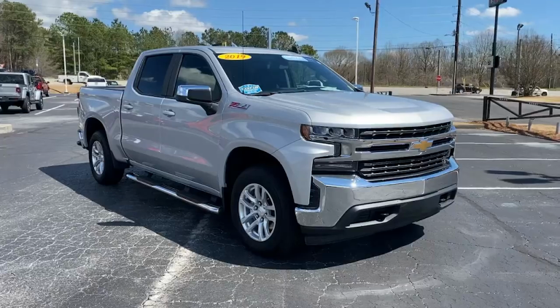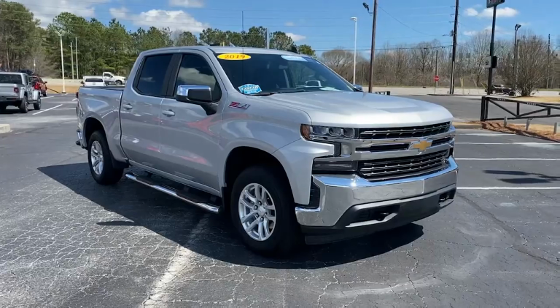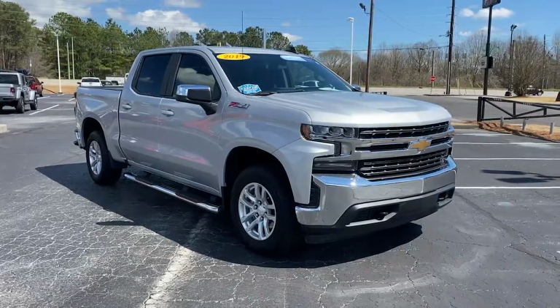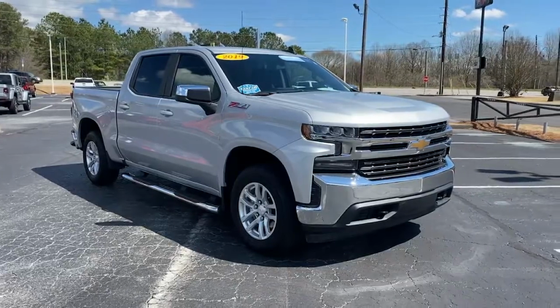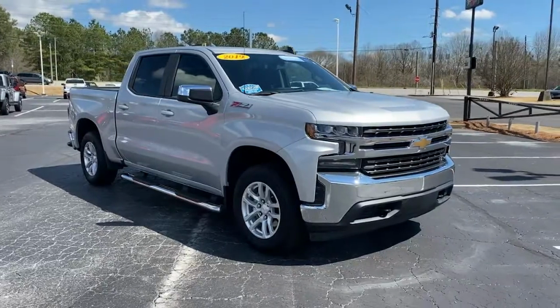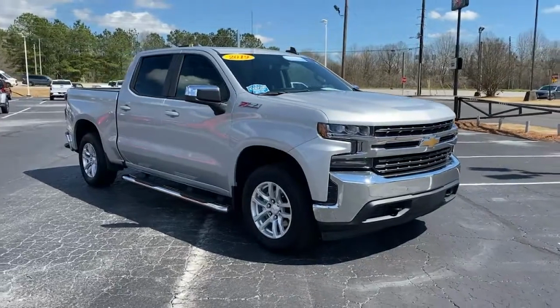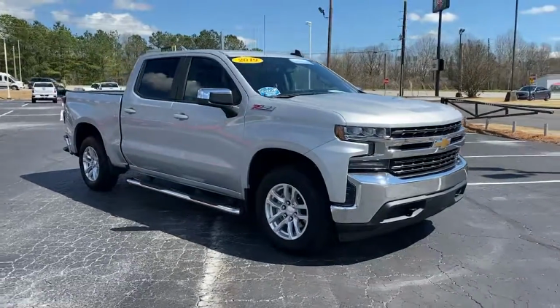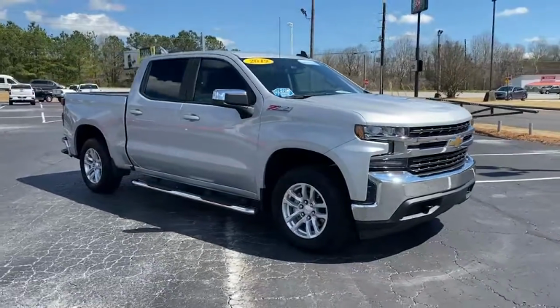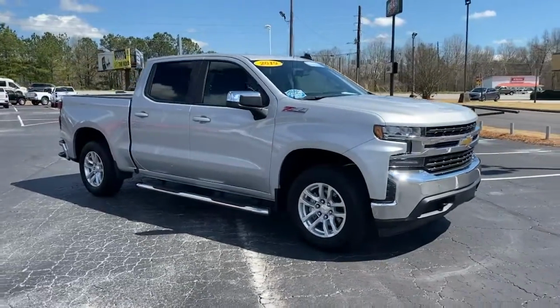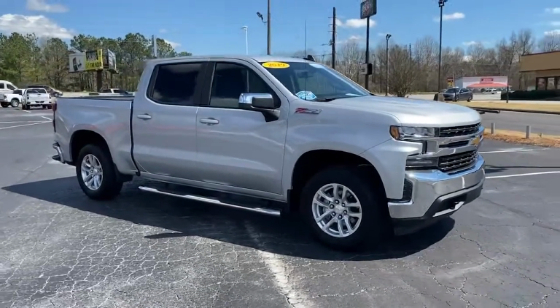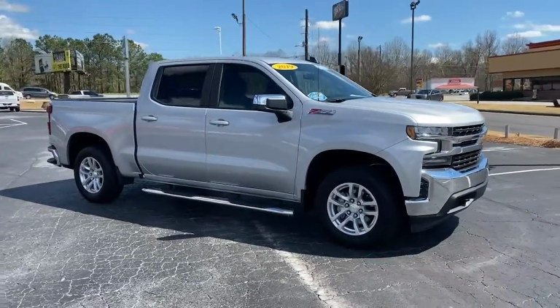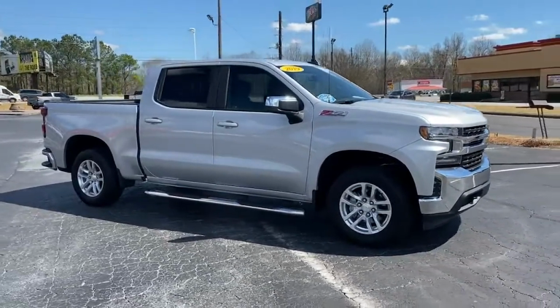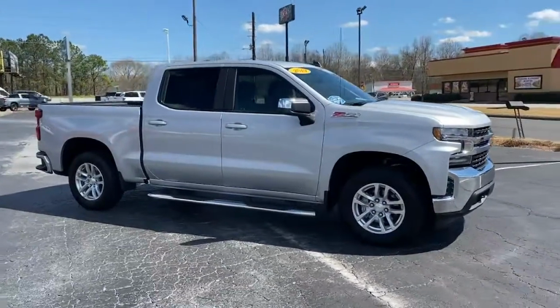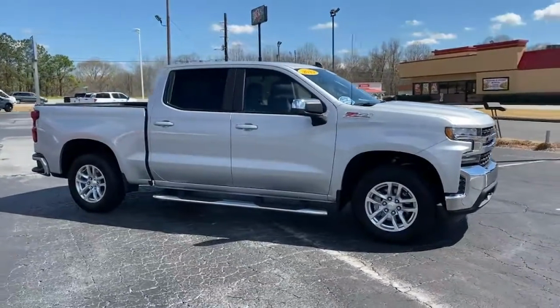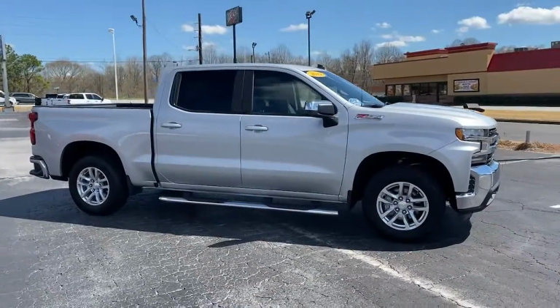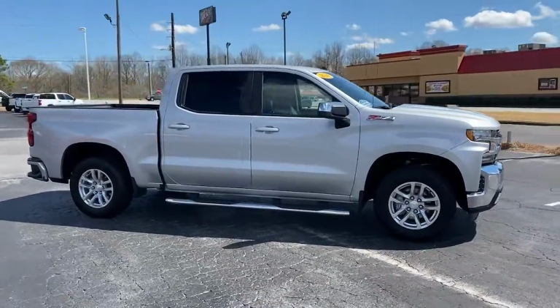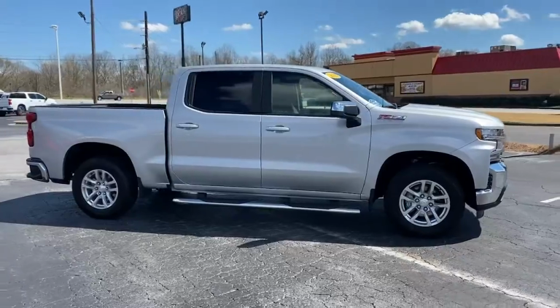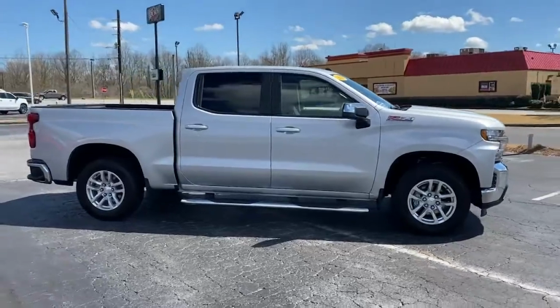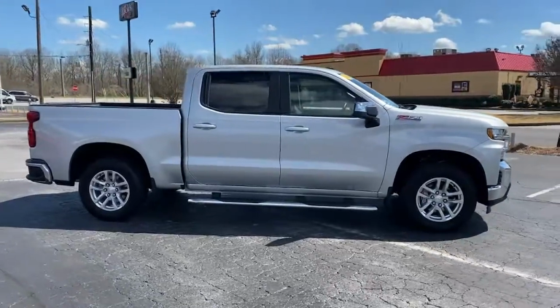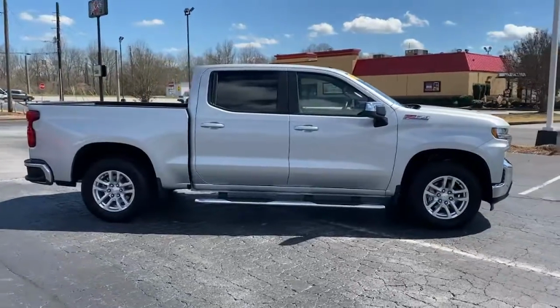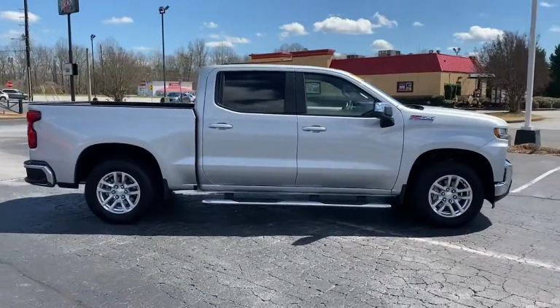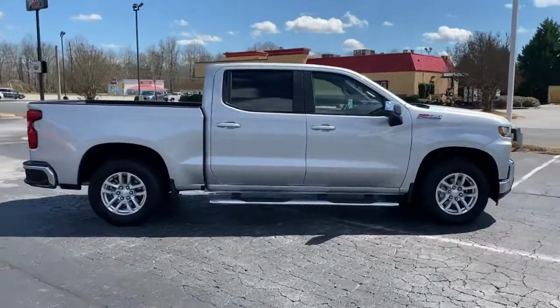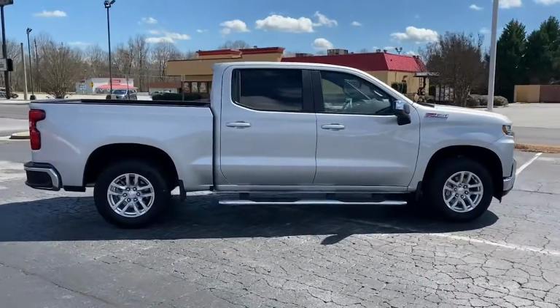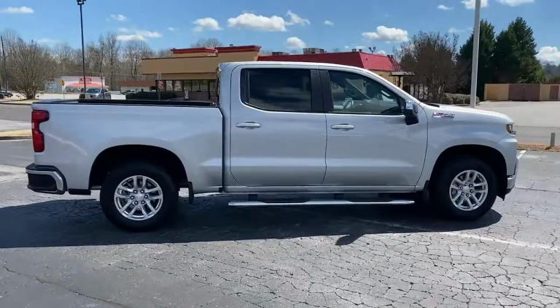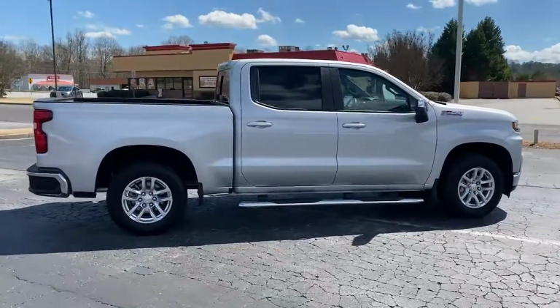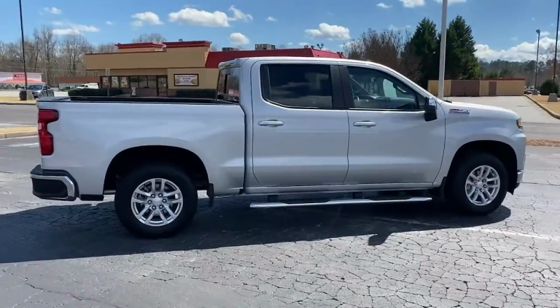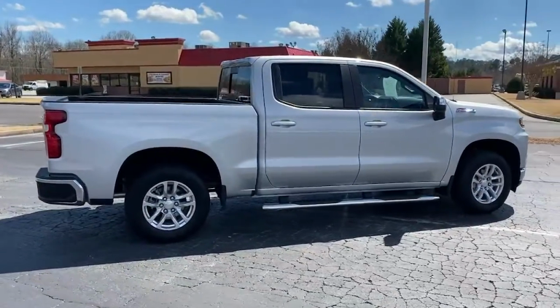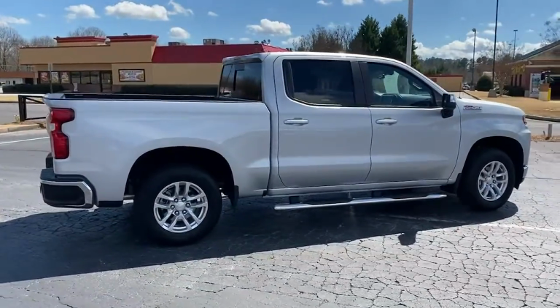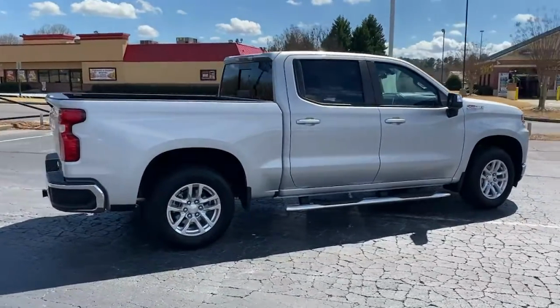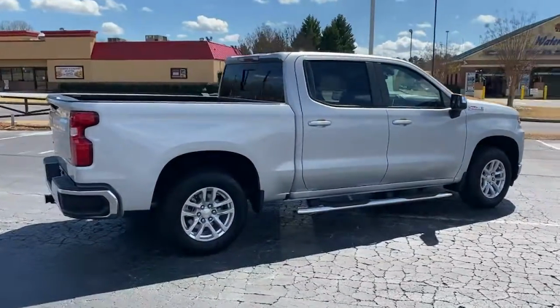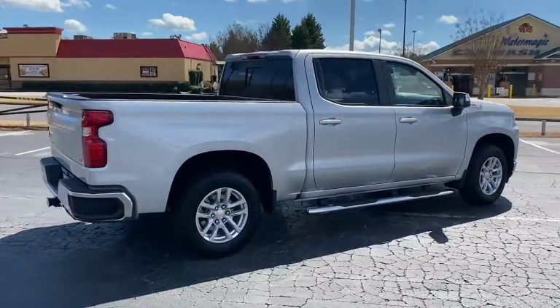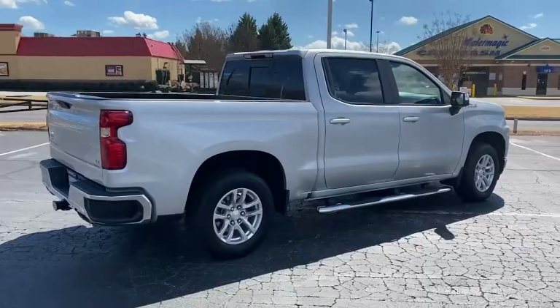Take a moment to check out the 2019 Chevrolet Silverado 1500. This vehicle is an outstanding buy with fewer than 35,000 miles on the odometer.